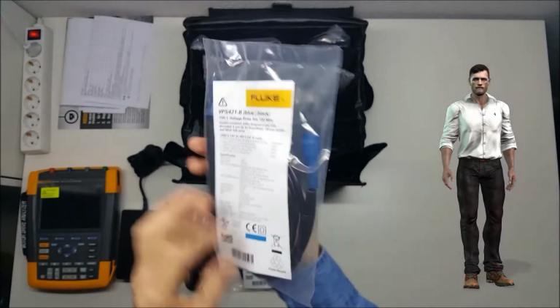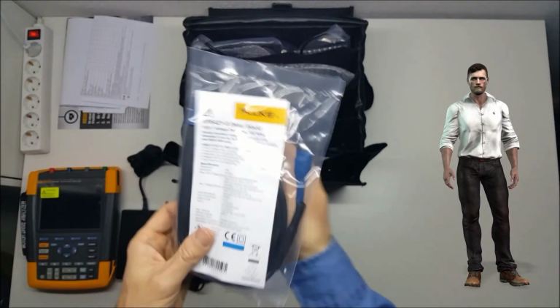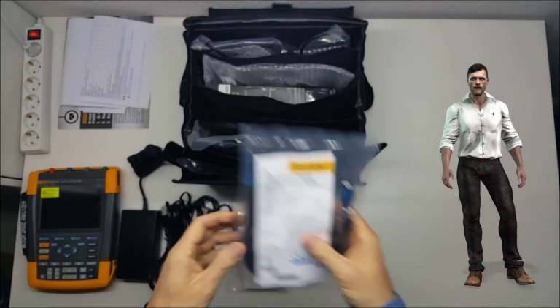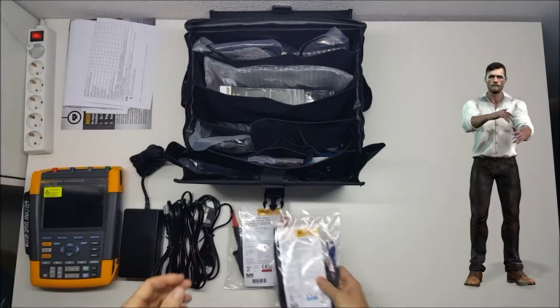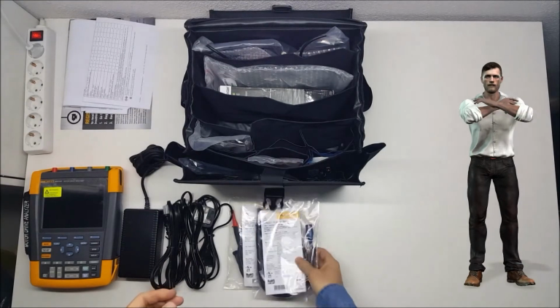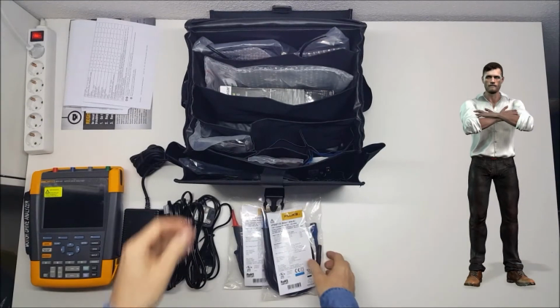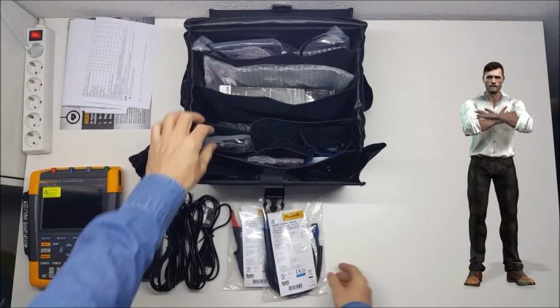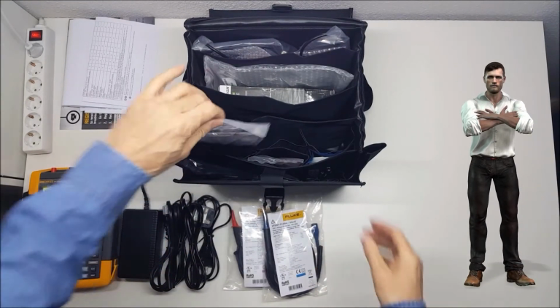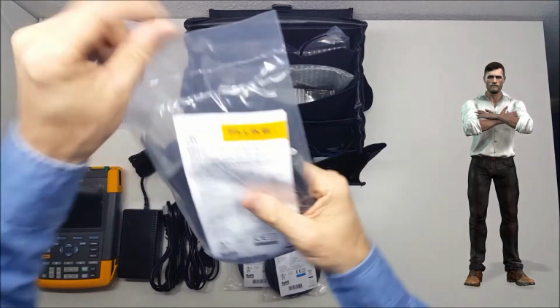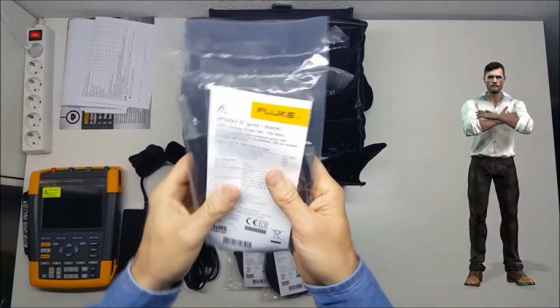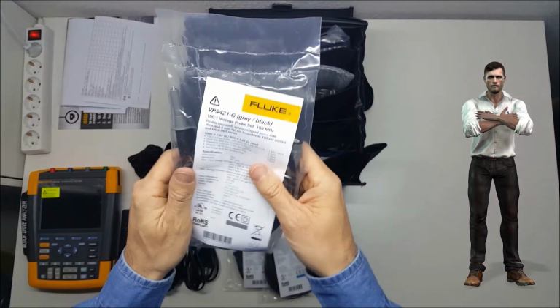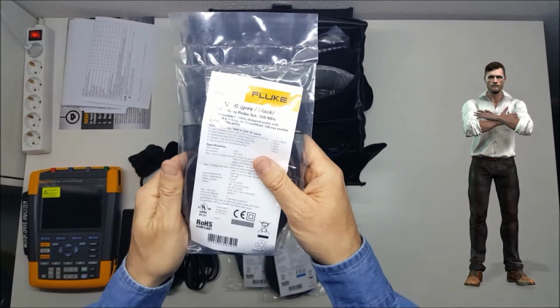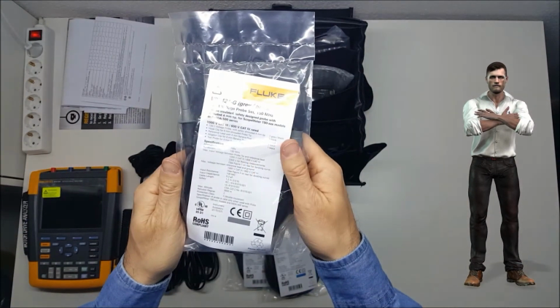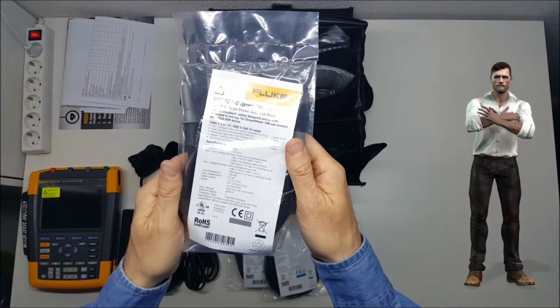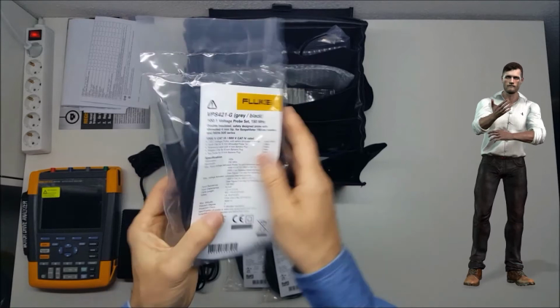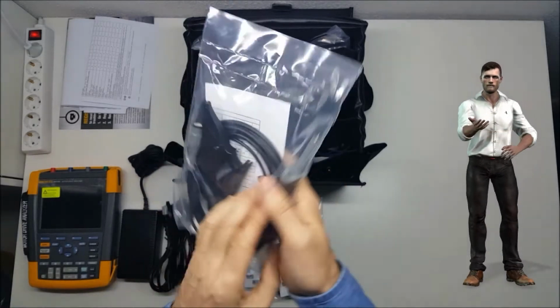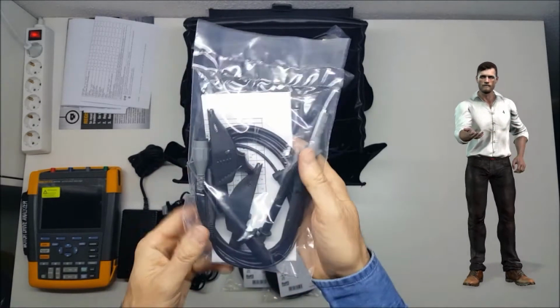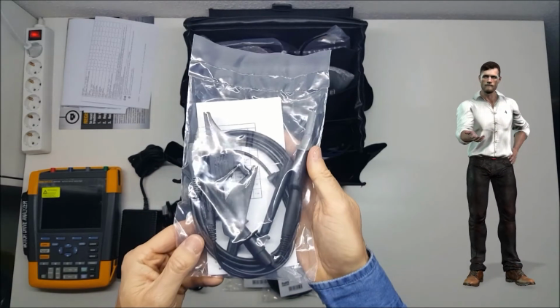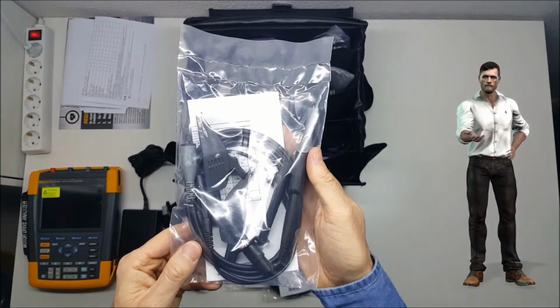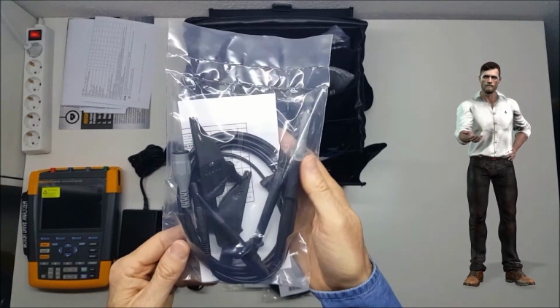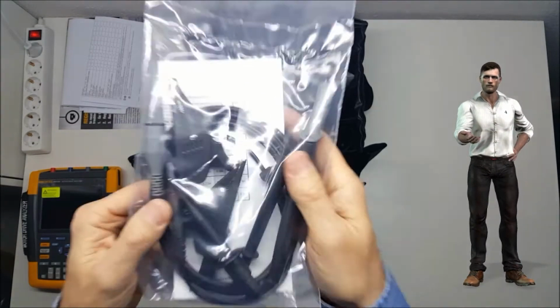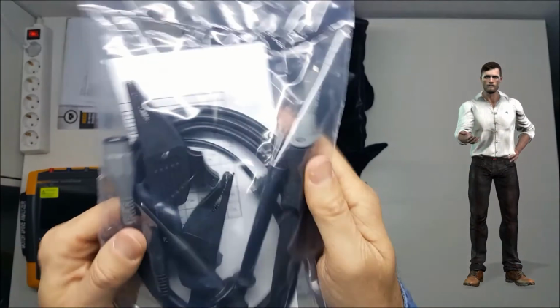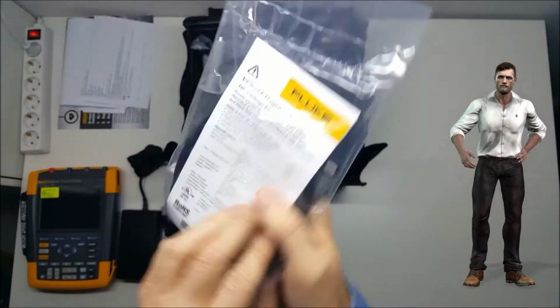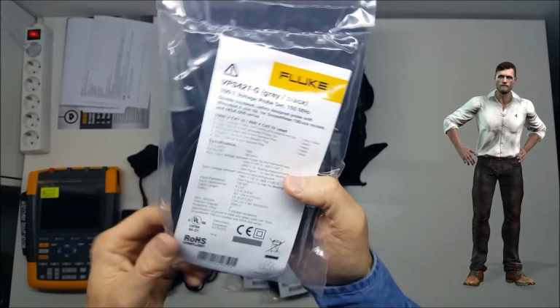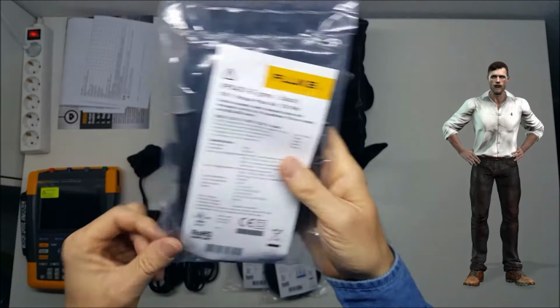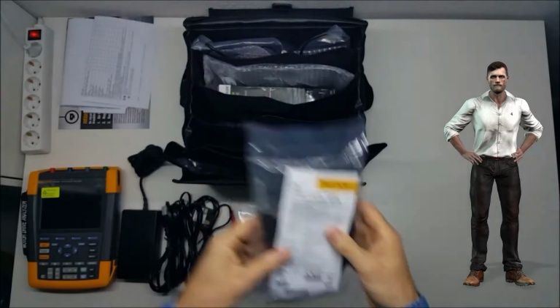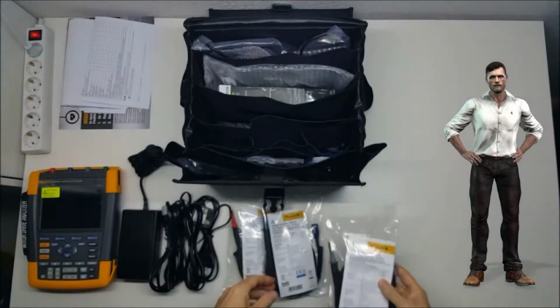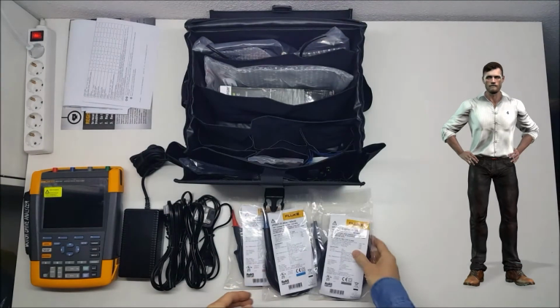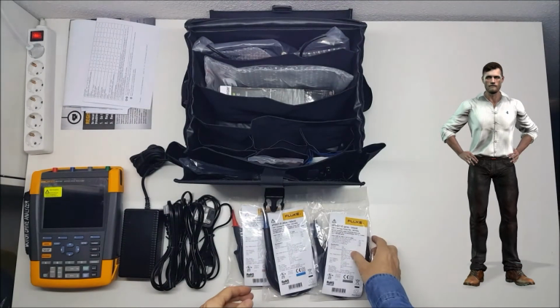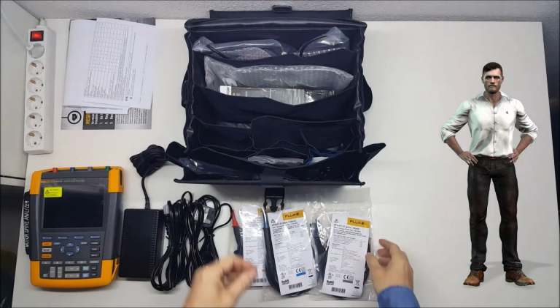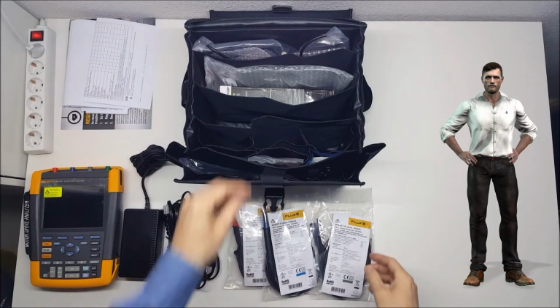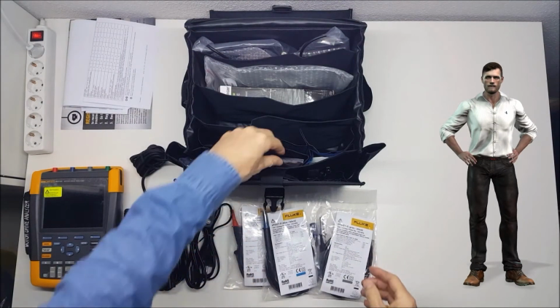That is an area classified as category 4. These three probes will be used to measure the voltage at the input and output of the variable speed drive, allowing the detection of problems such as over voltages, unbalances, harmonics, voltage reflections, etc.